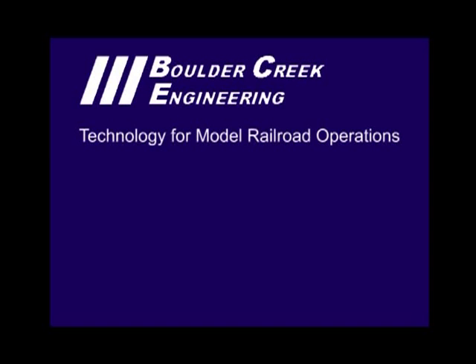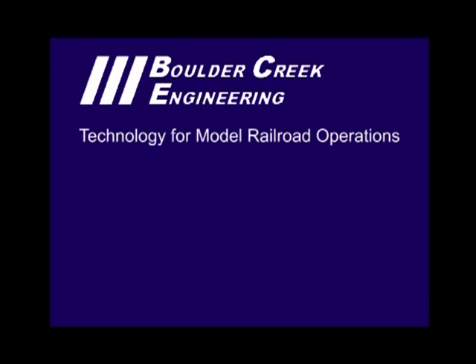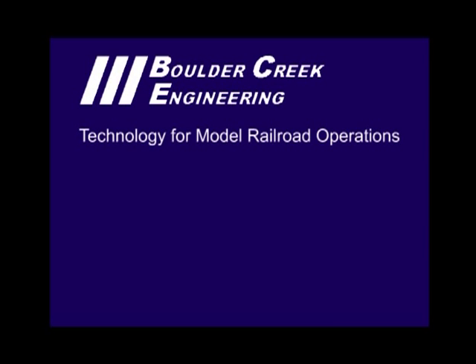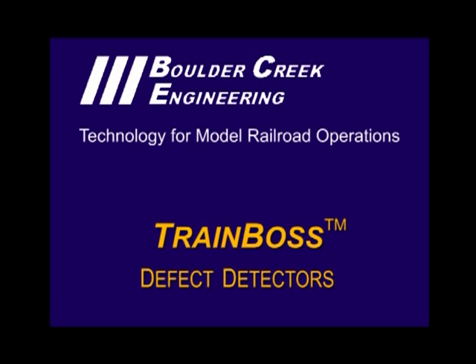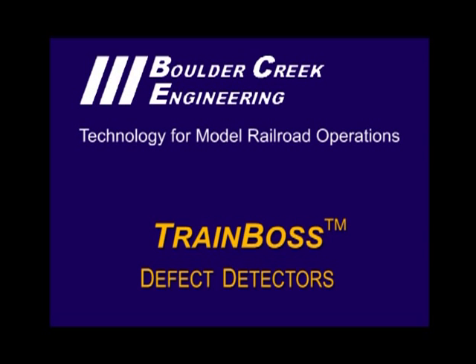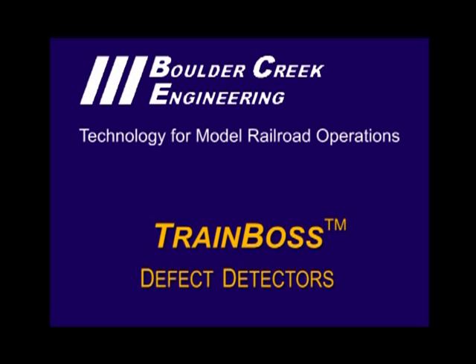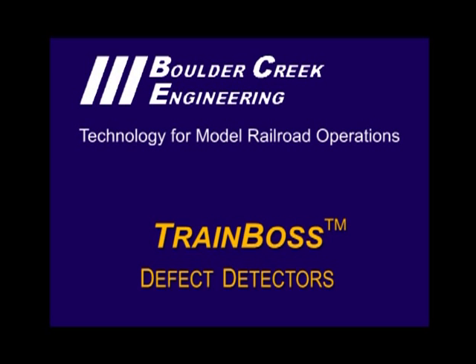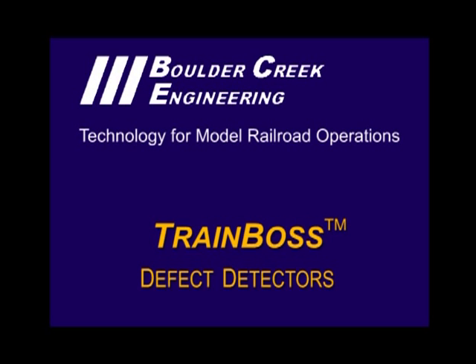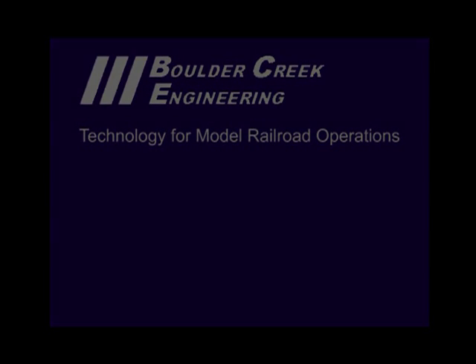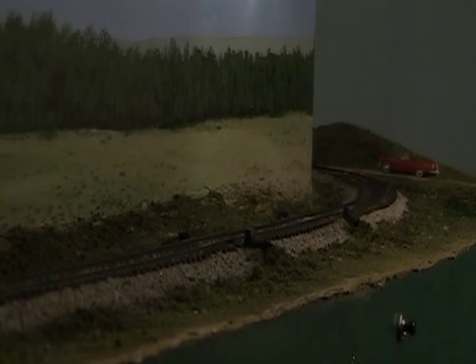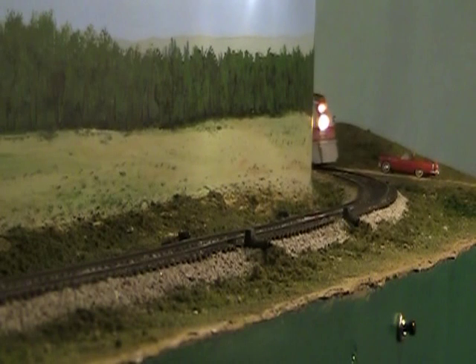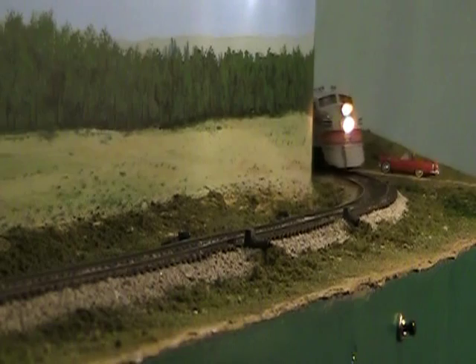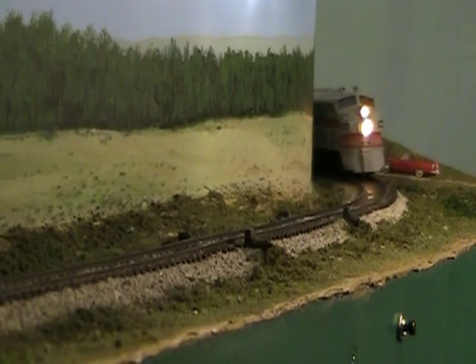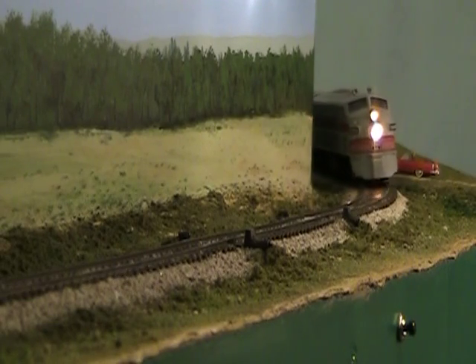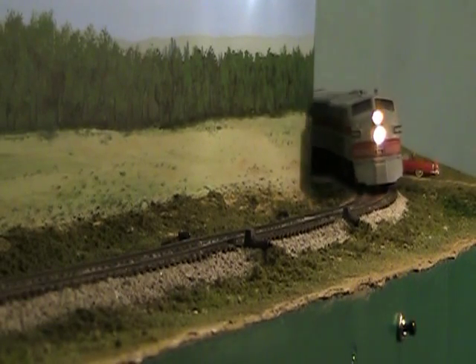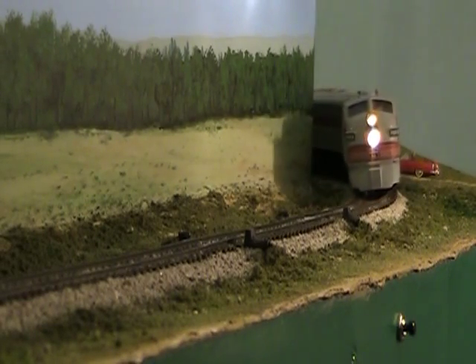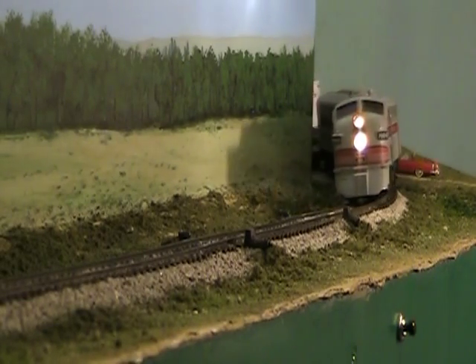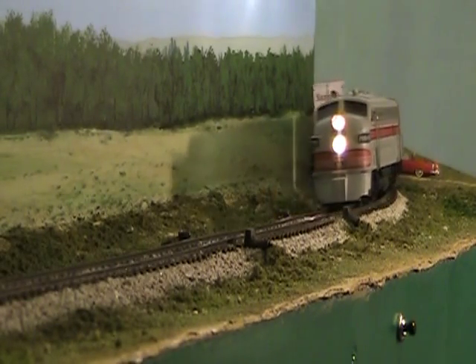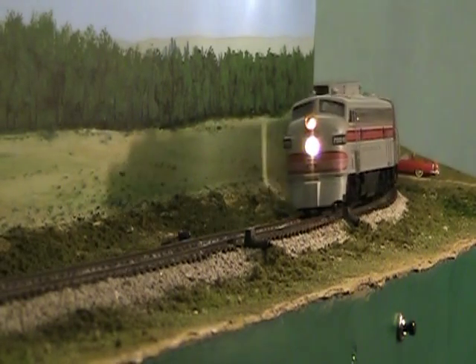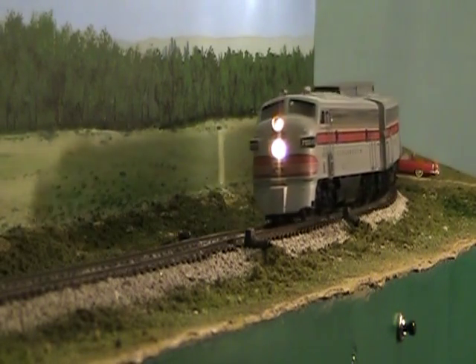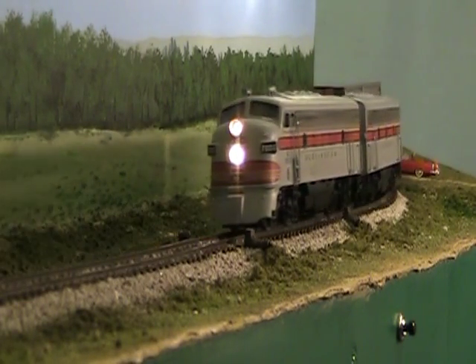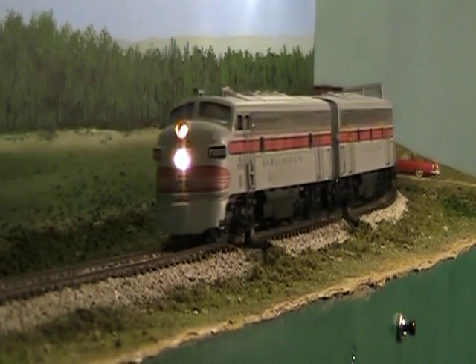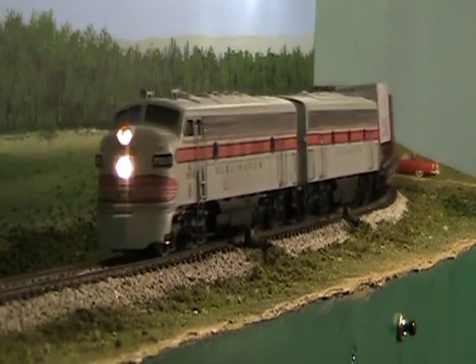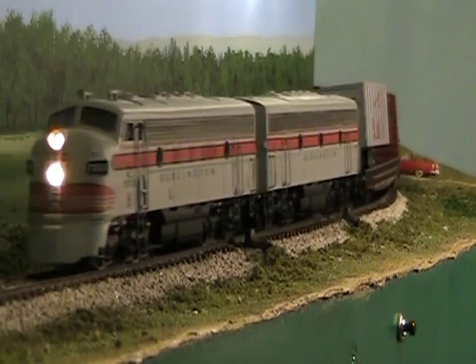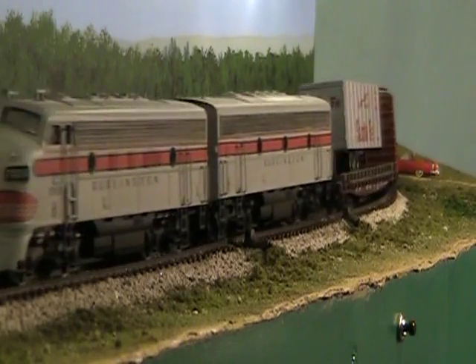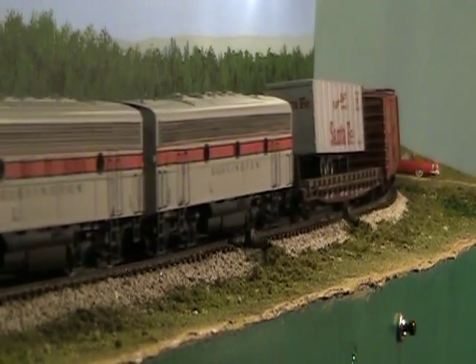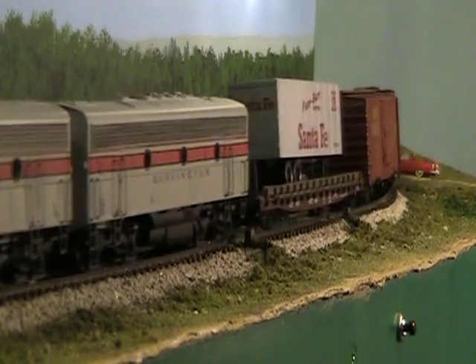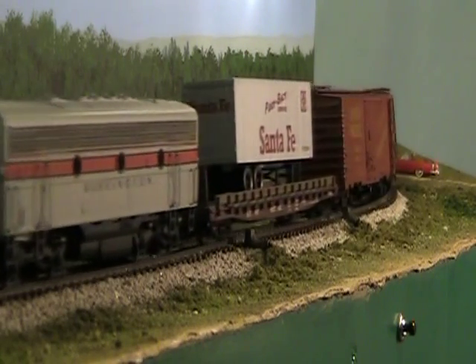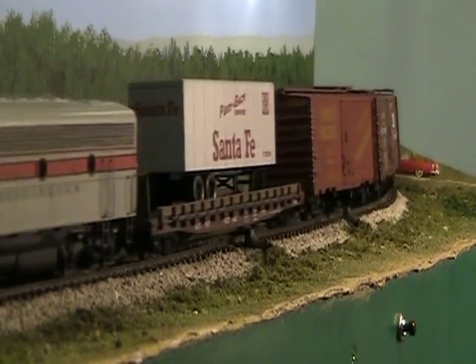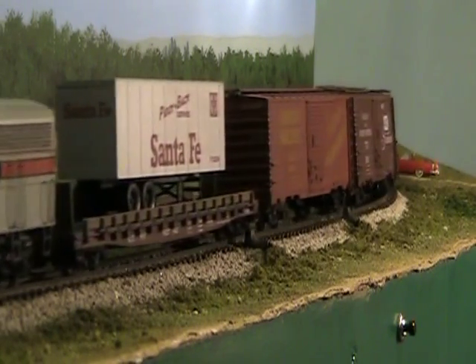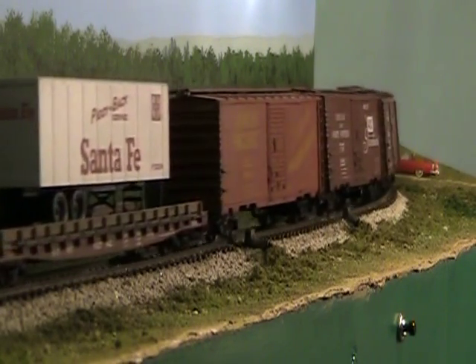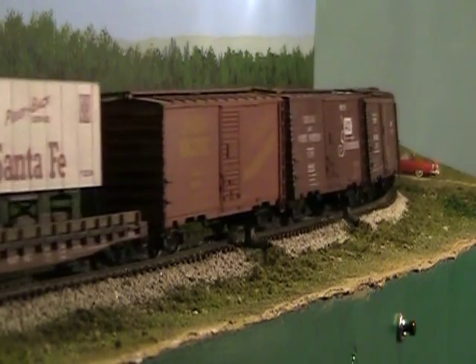This video demonstrates TrainBoss defect detectors for model railroads from Boulder Creek Engineering. Here's the TrainBoss defect detector in action, running with automated track site voice reports typical of most Class 1 railroads since 1980.